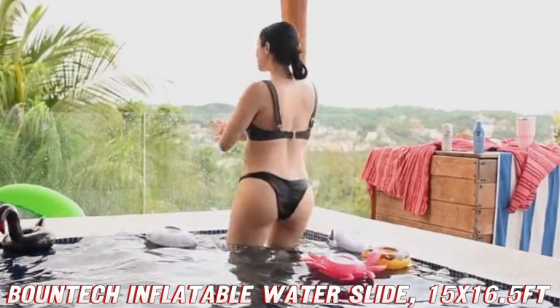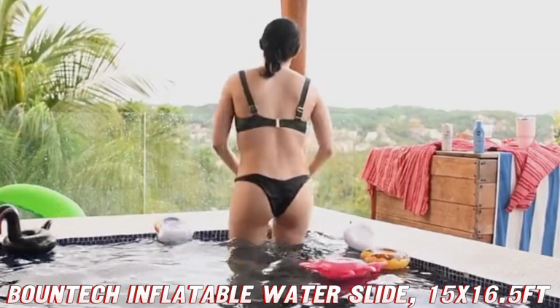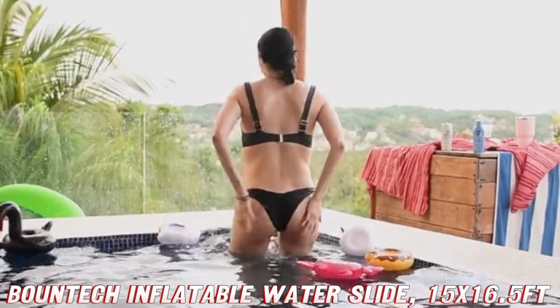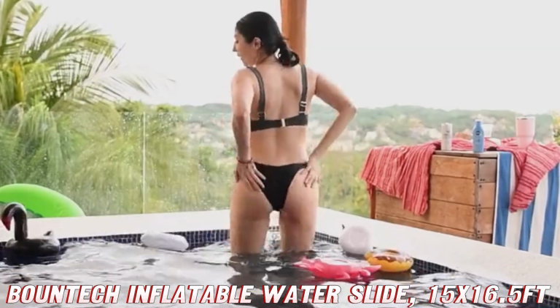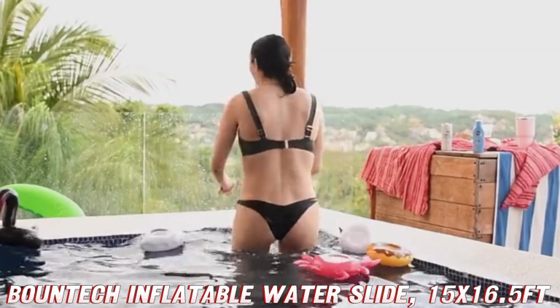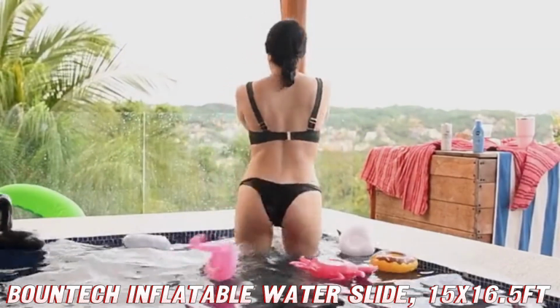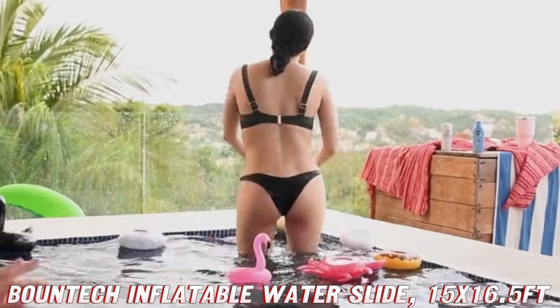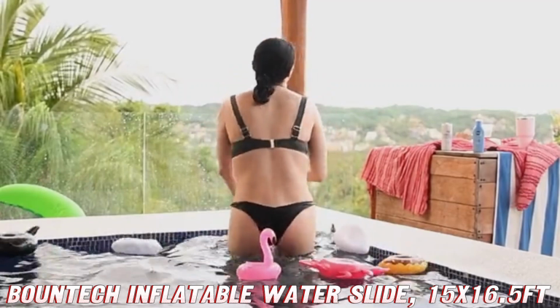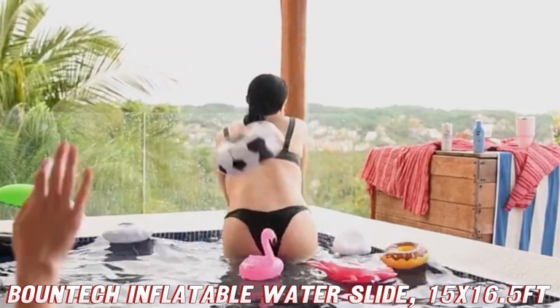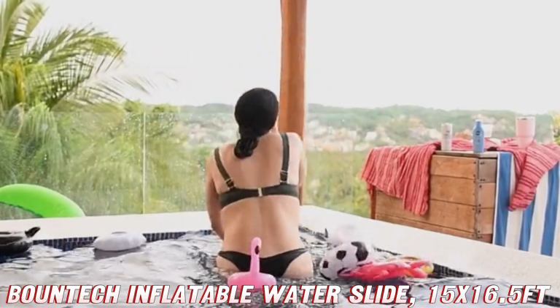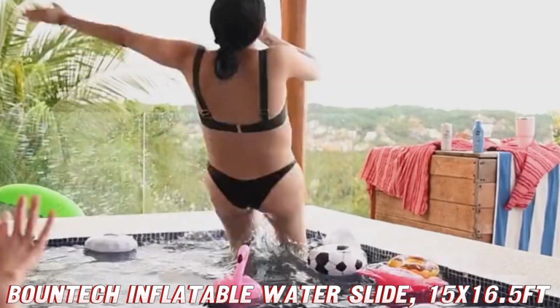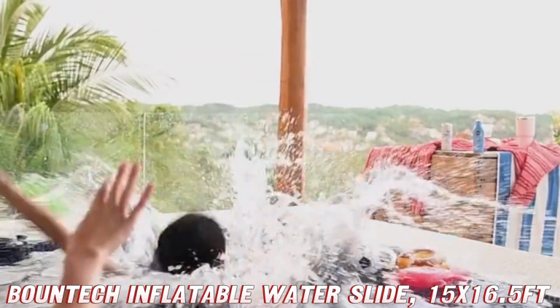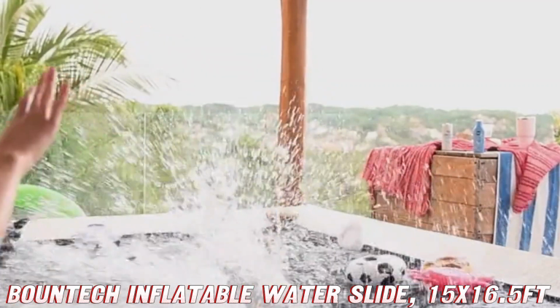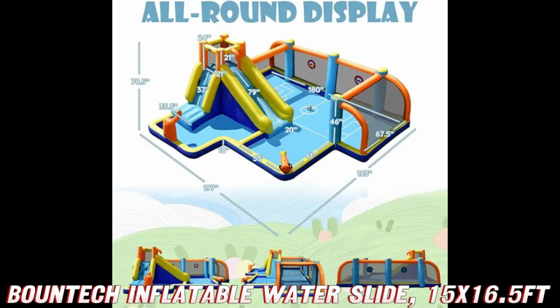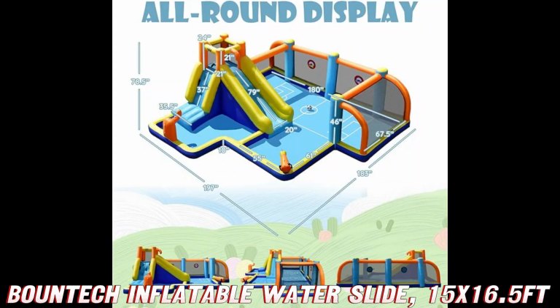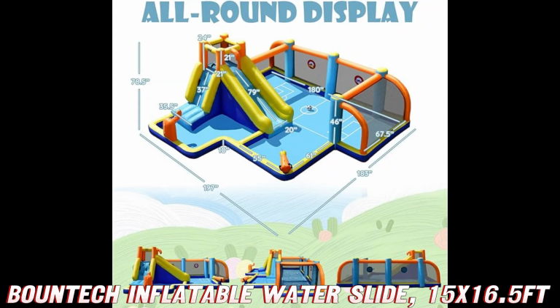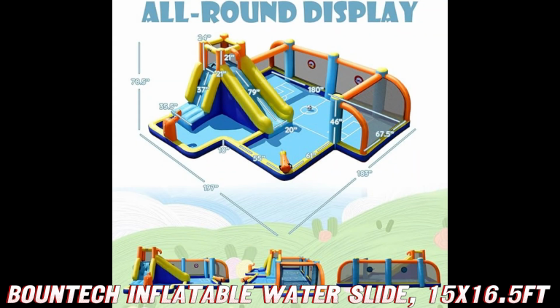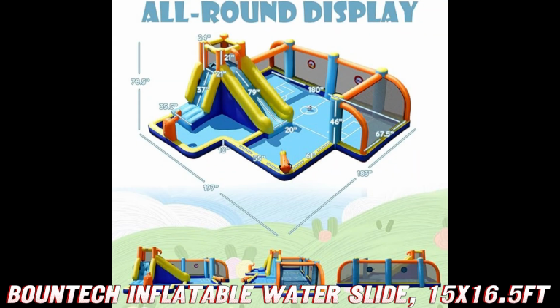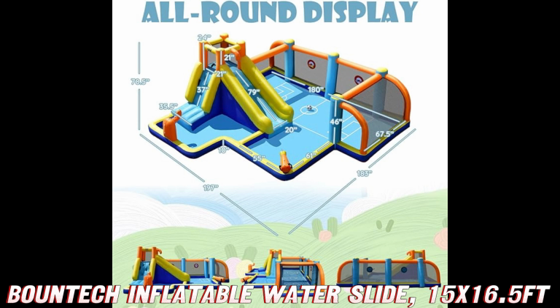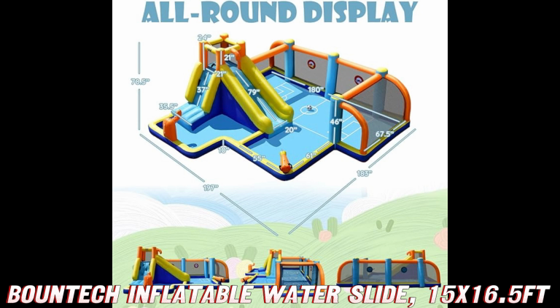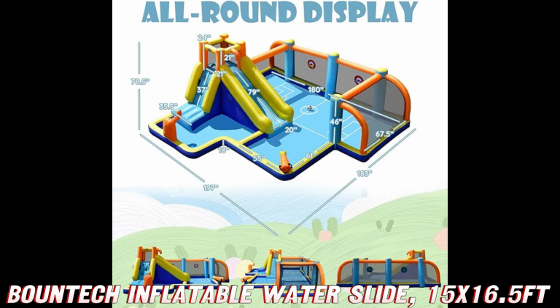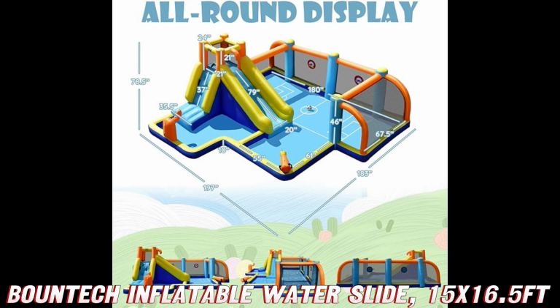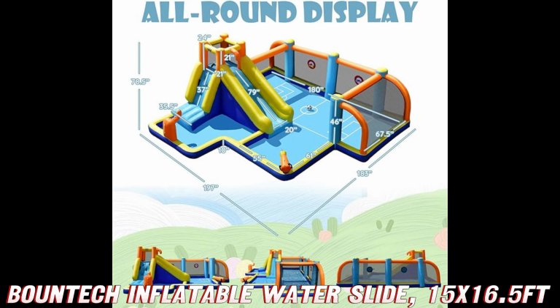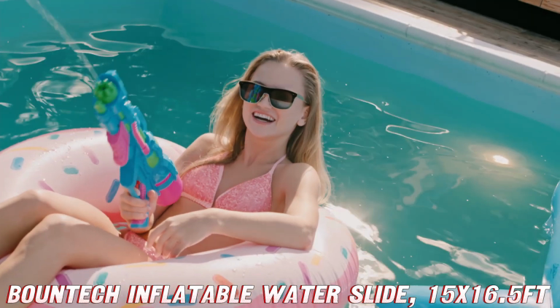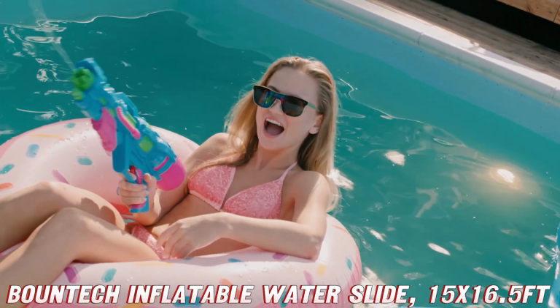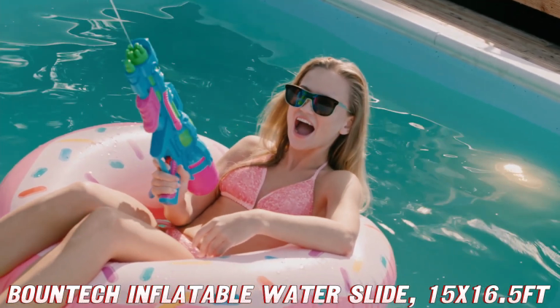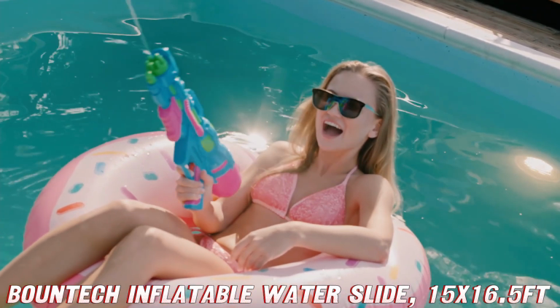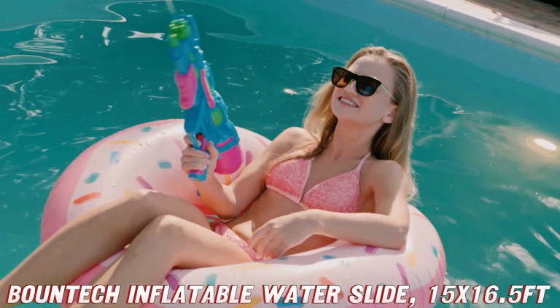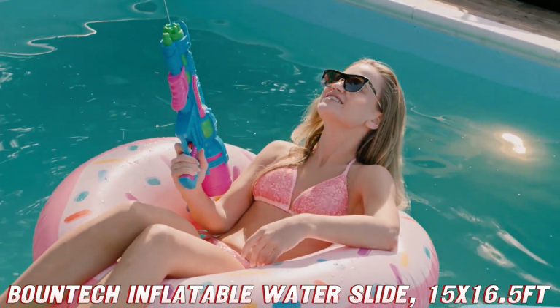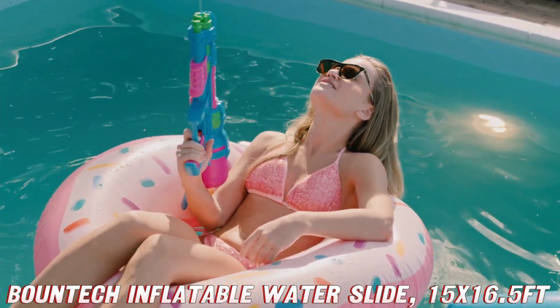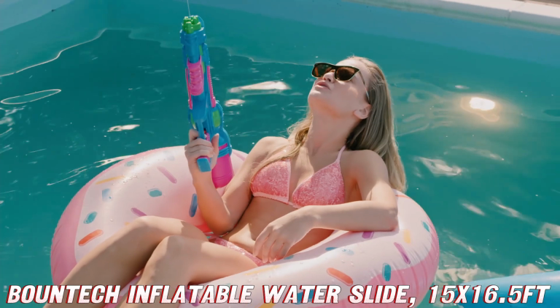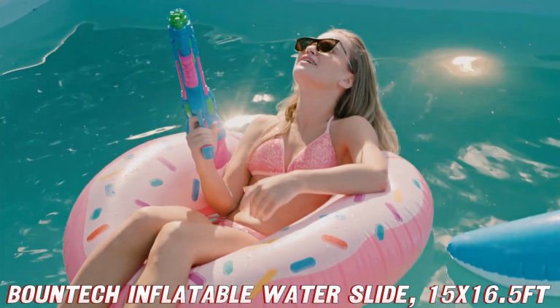Speaking of extras, this package comes with more goodies than Santa's sleigh. You get a blower, stakes, a pump, balls, and even a repair kit. It's like the Swiss army knife of inflatable water parks.